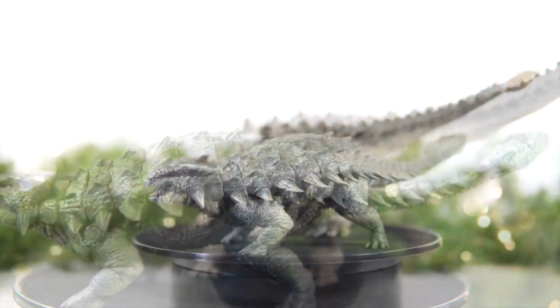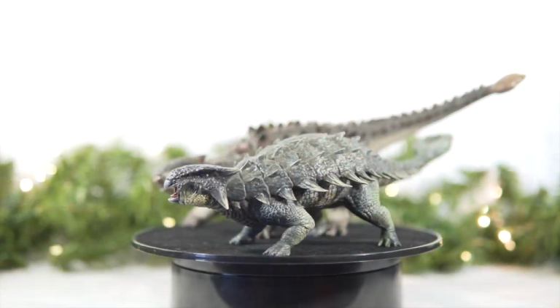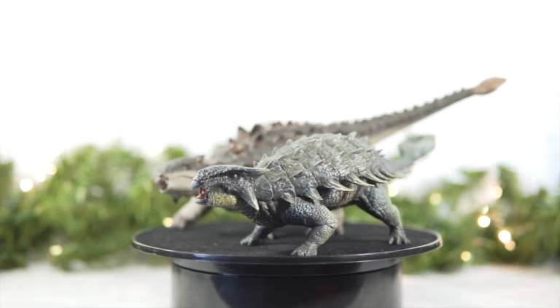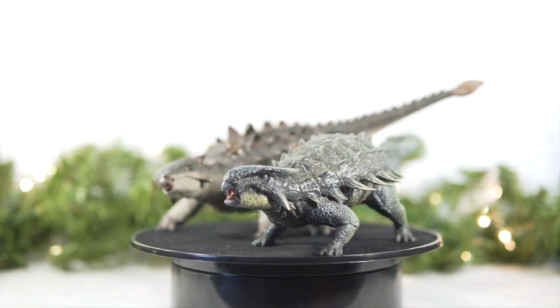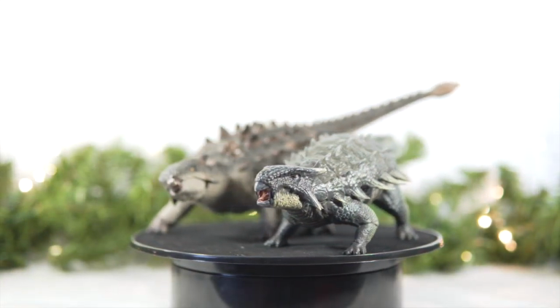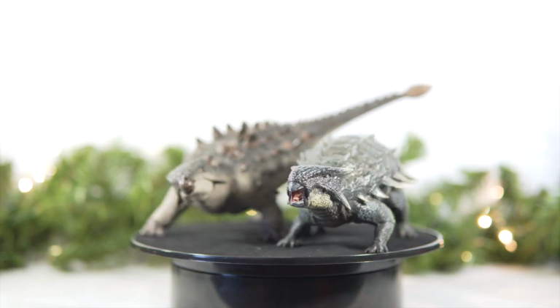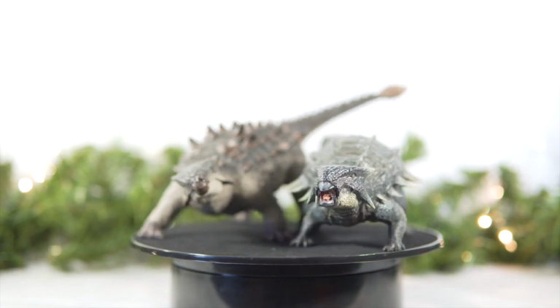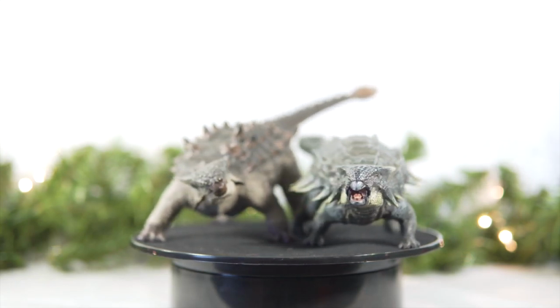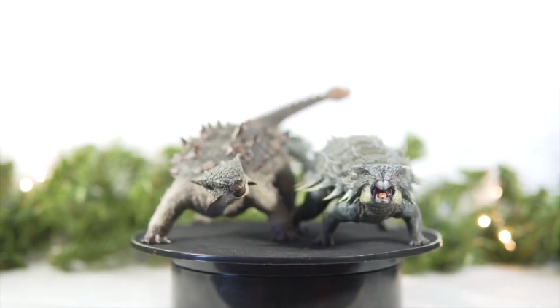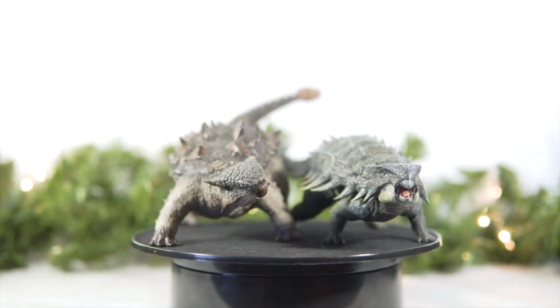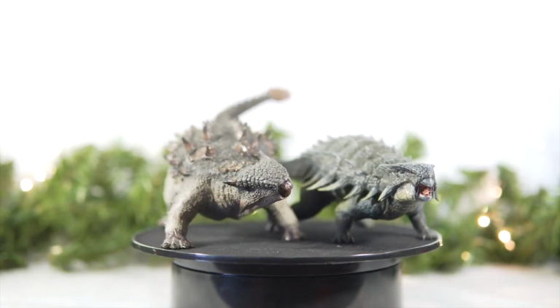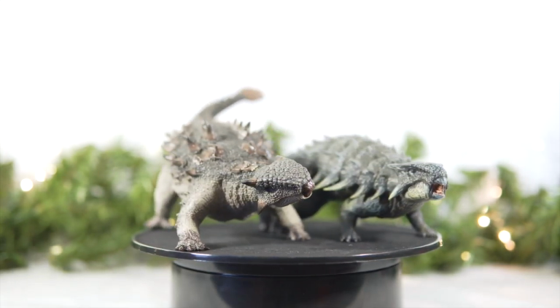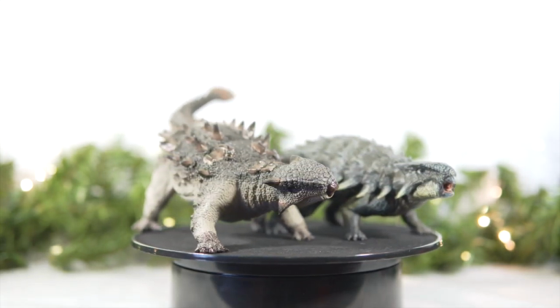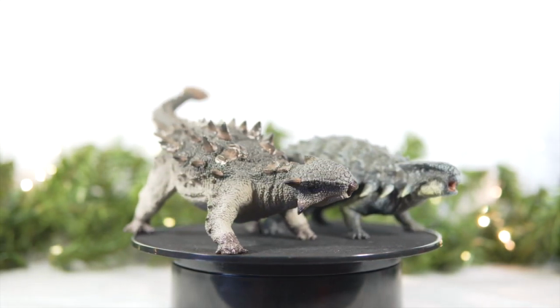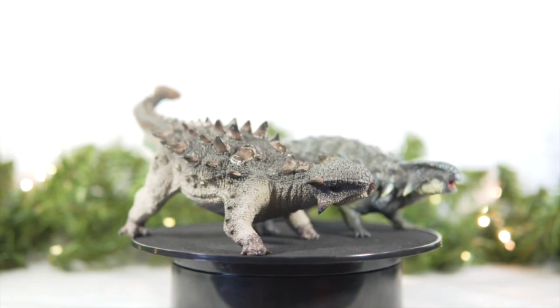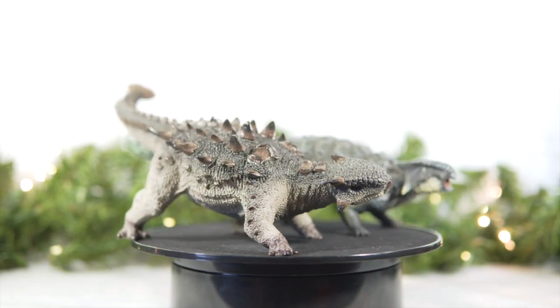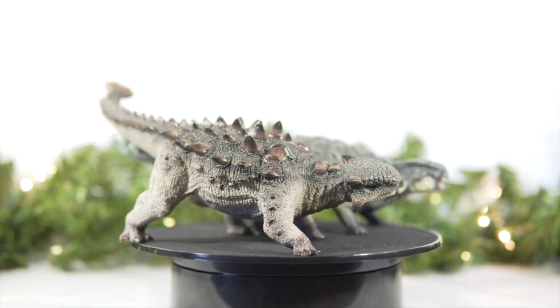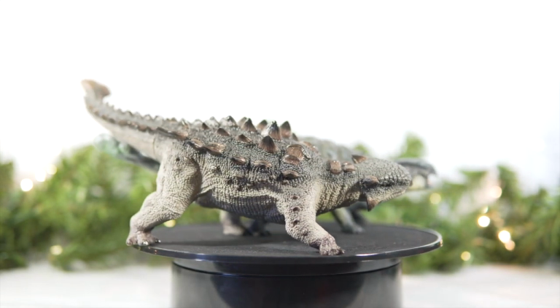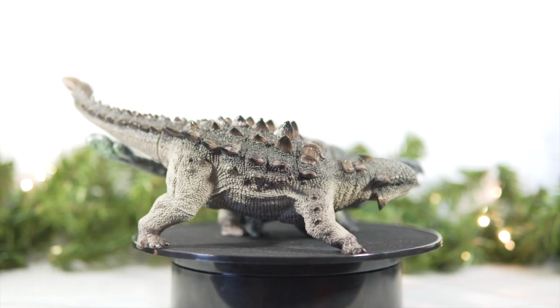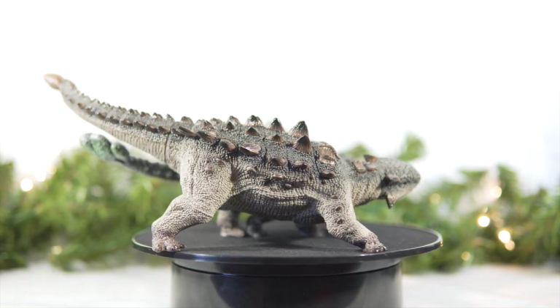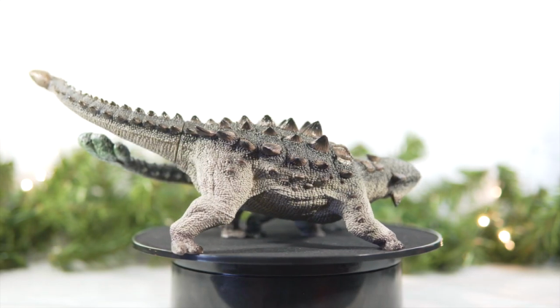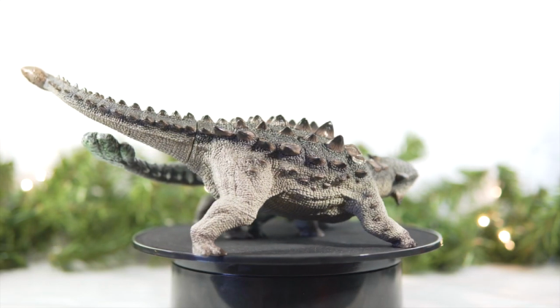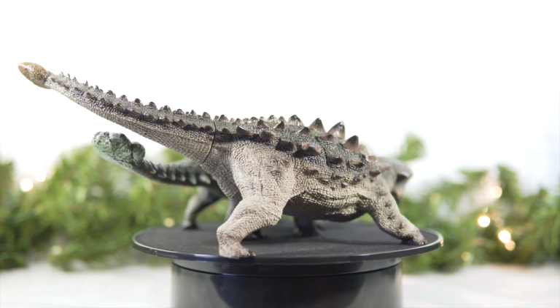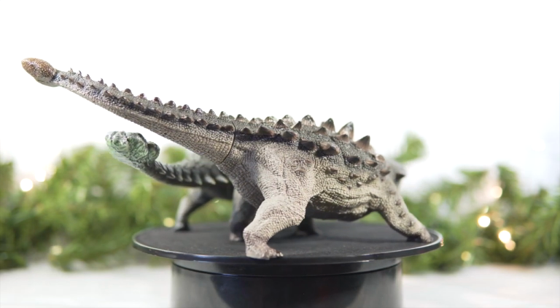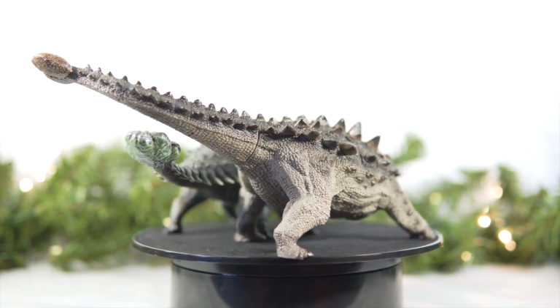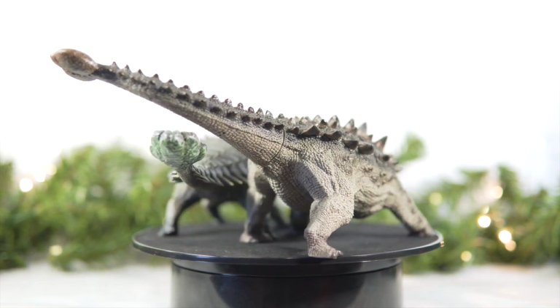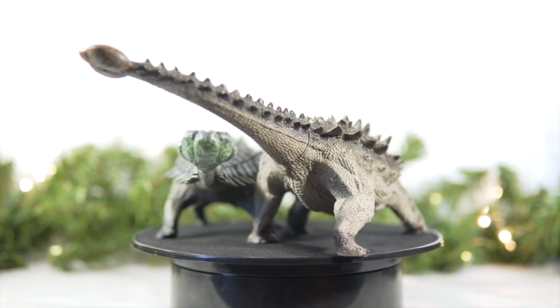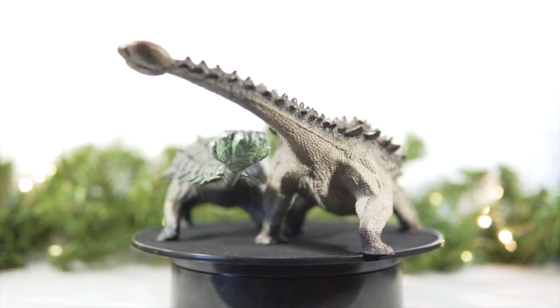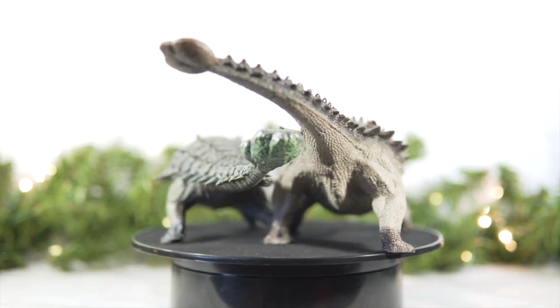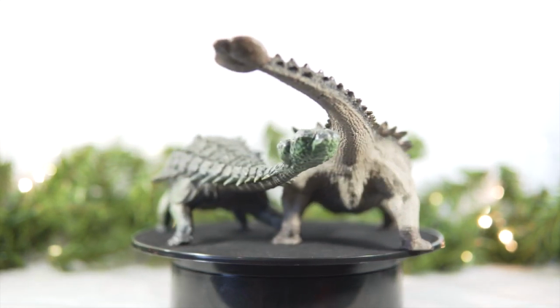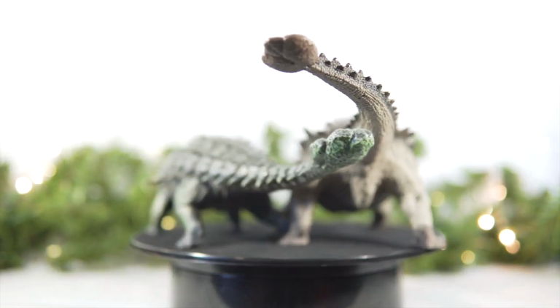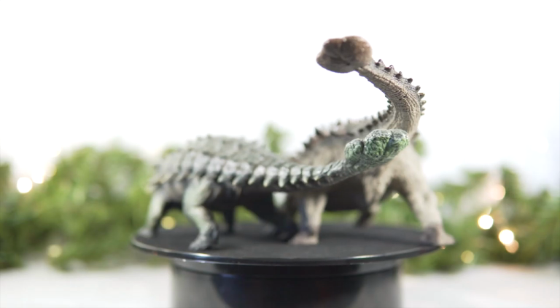Do you agree with Nanmu's win? Be sure to let me know which figure comes out on top for you, and as always, thank you so much for tuning into this episode of Head to Head. I hope you enjoyed it, and I hope to see you again tomorrow. Take care out there, and bye!